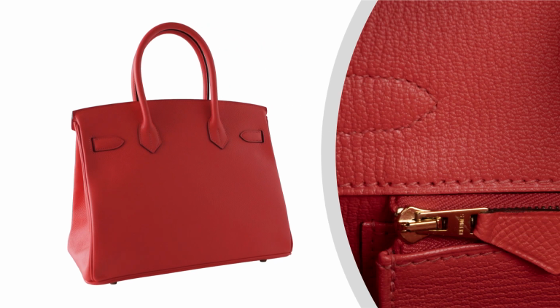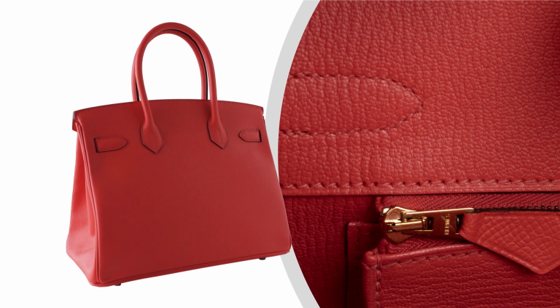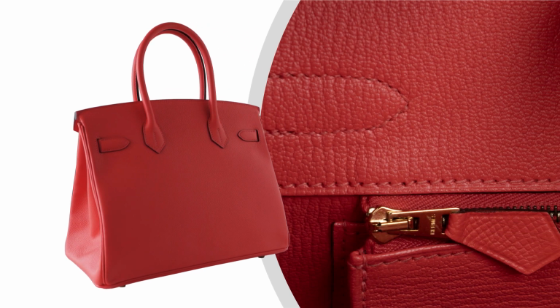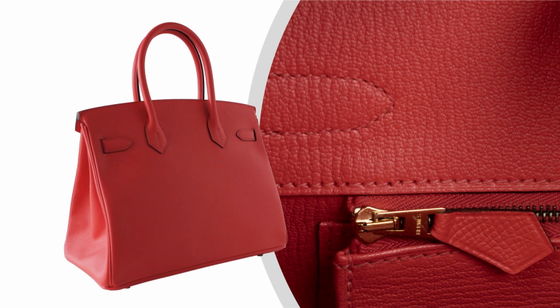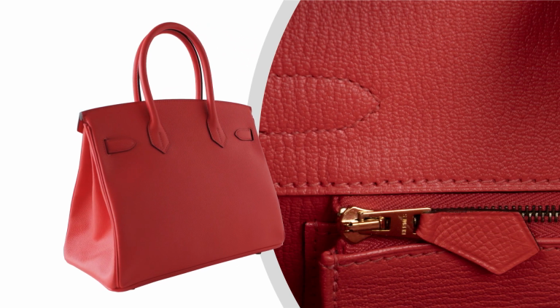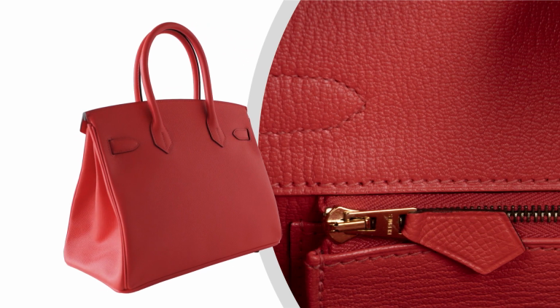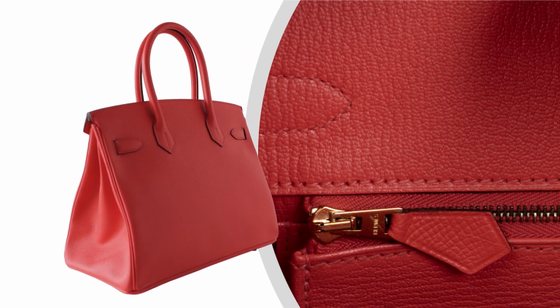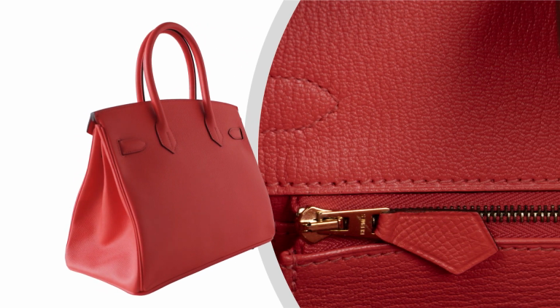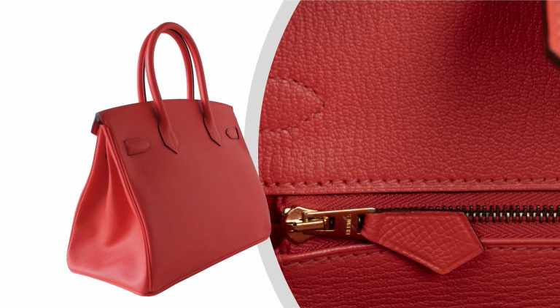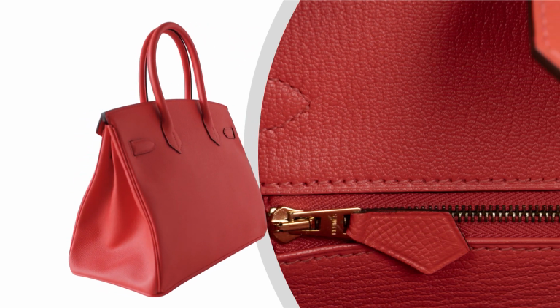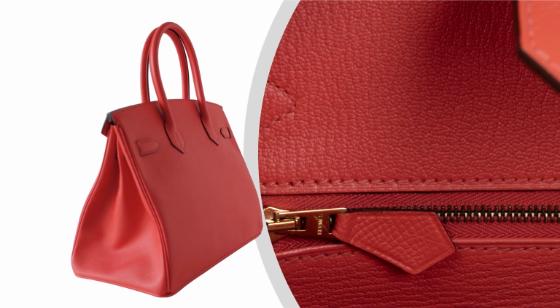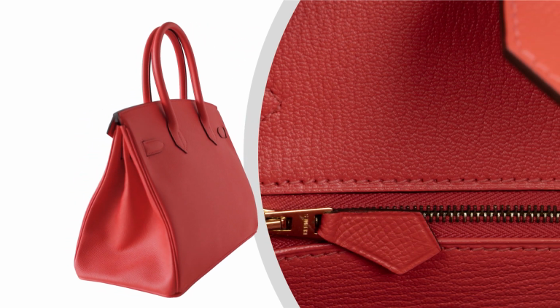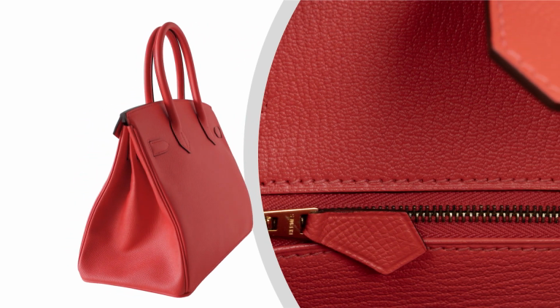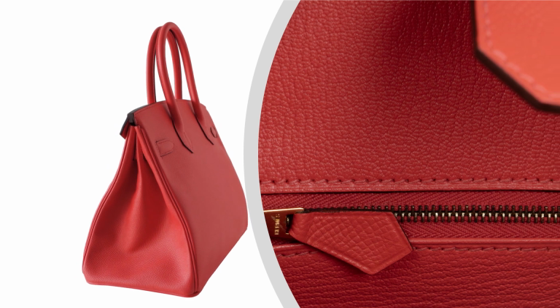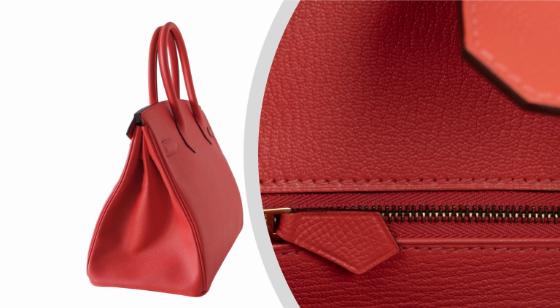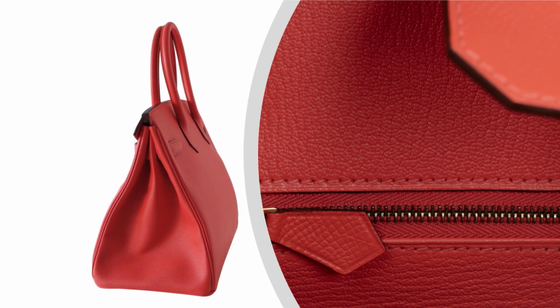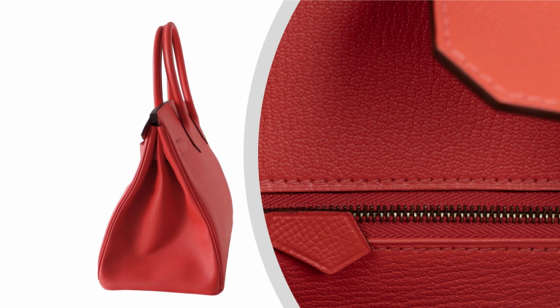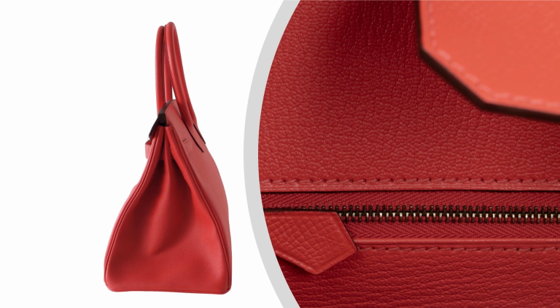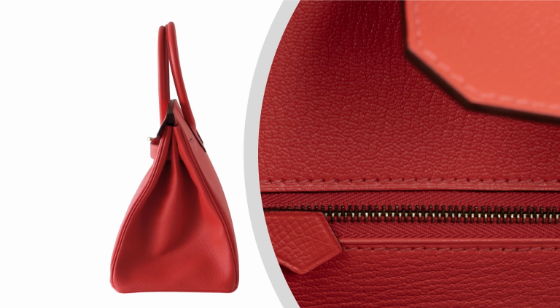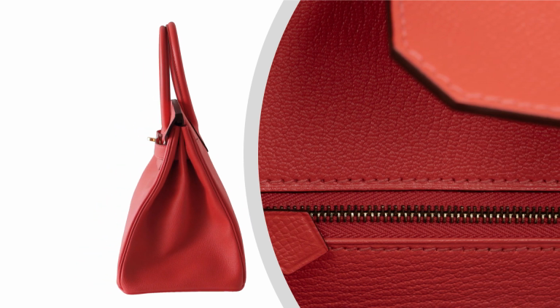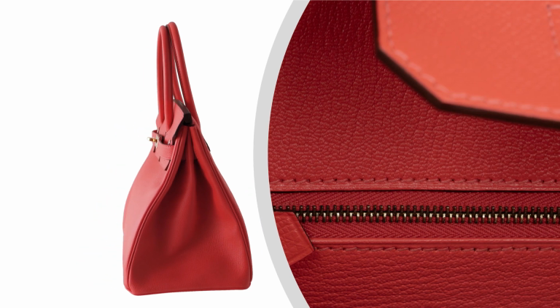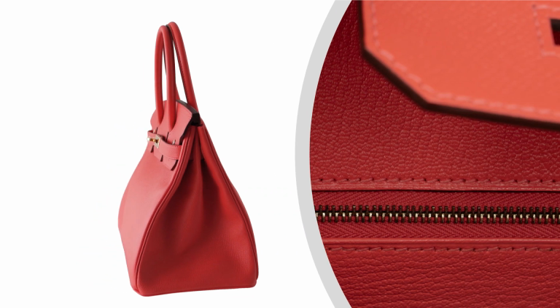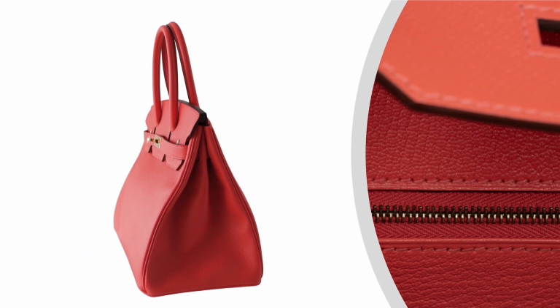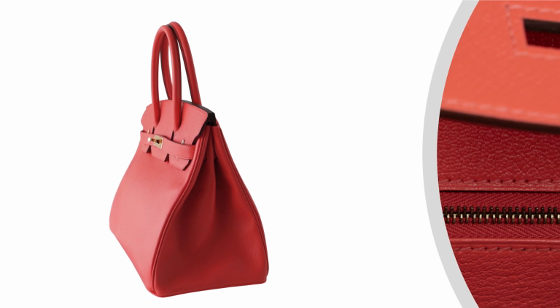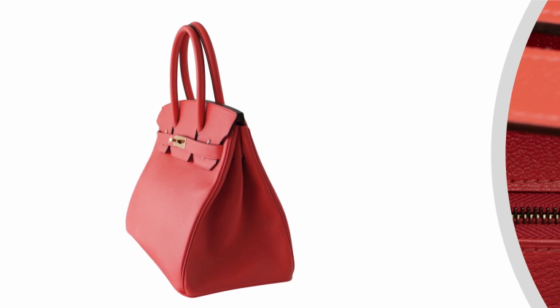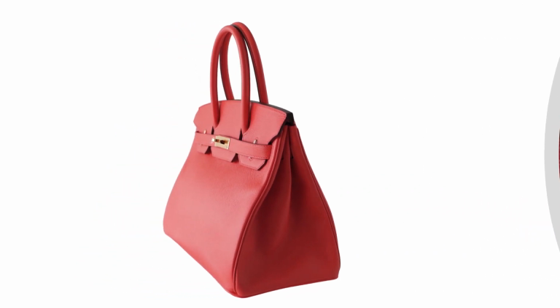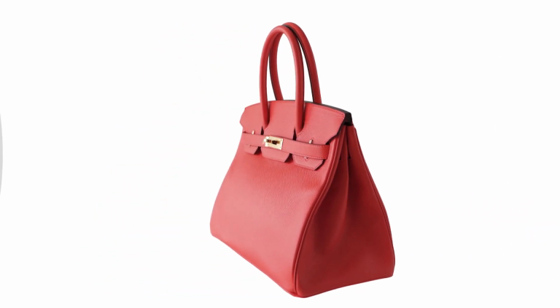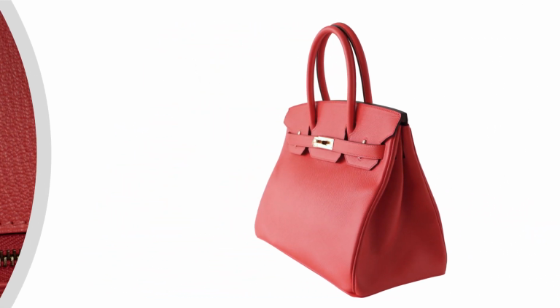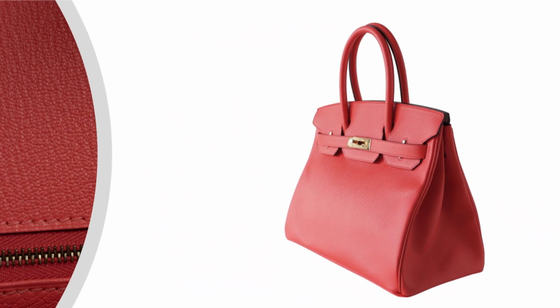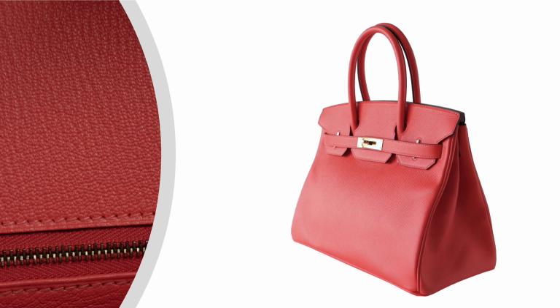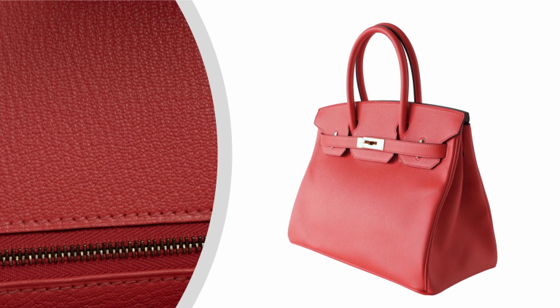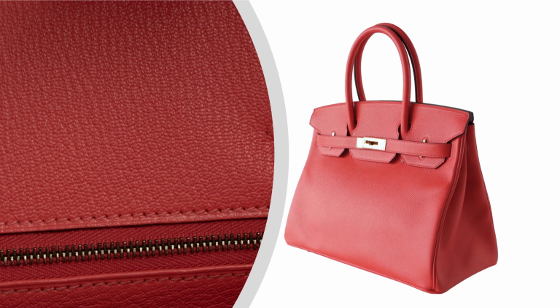Inside, discover the pockets designed for practicality and style, providing ample space for your essentials while maintaining the bag's sleek silhouette.